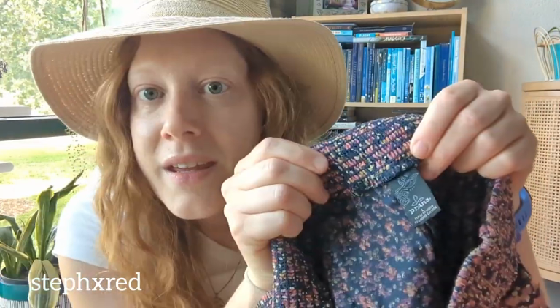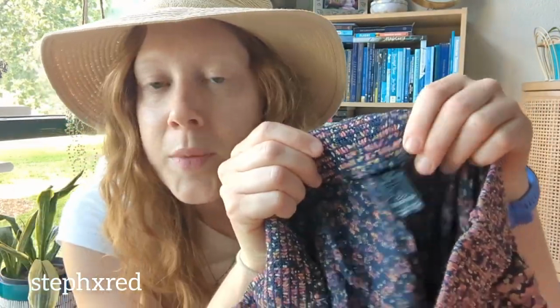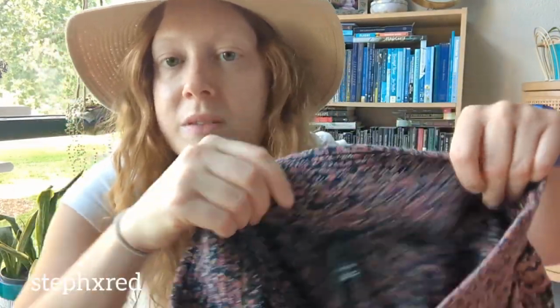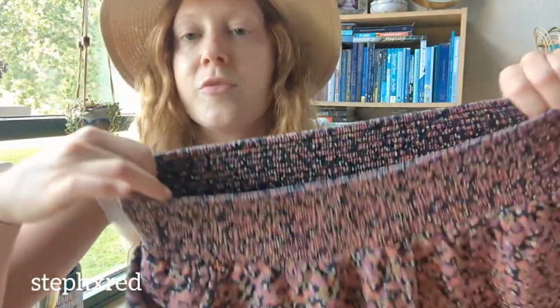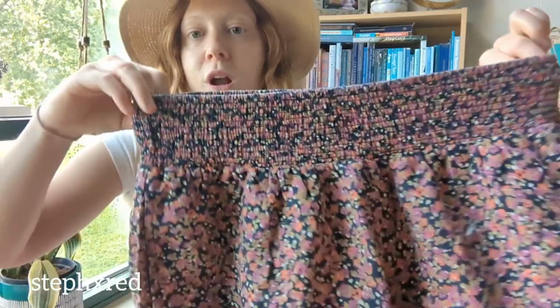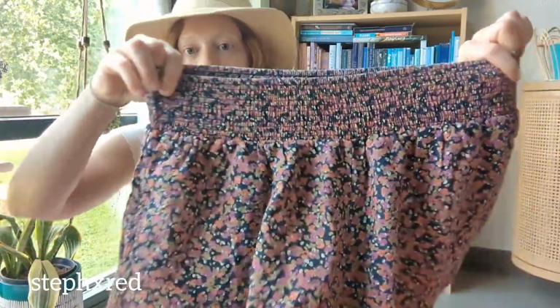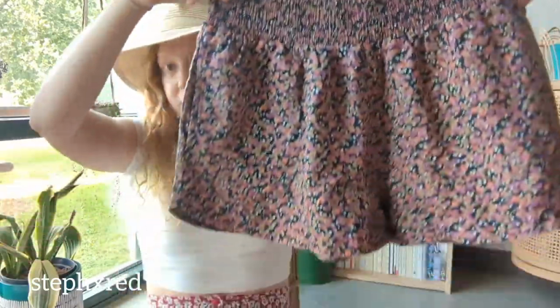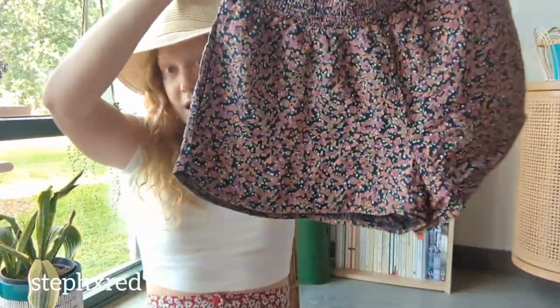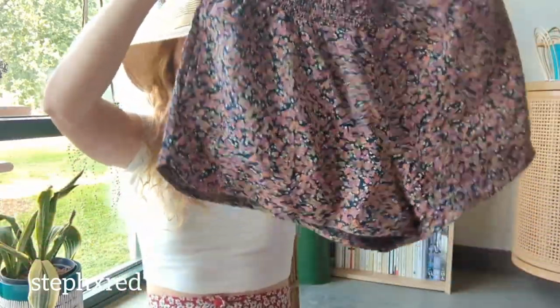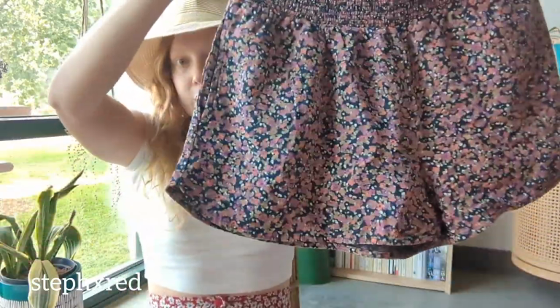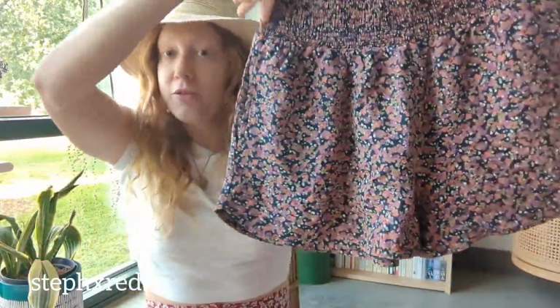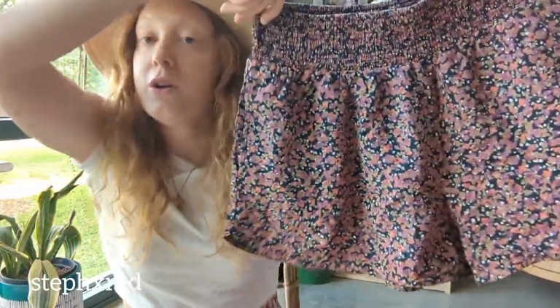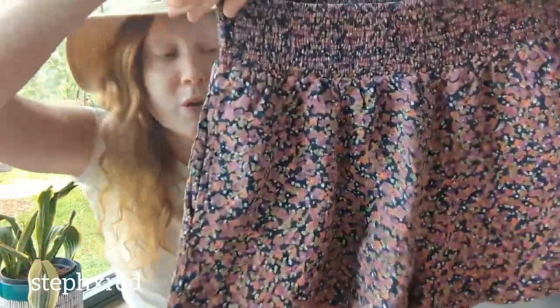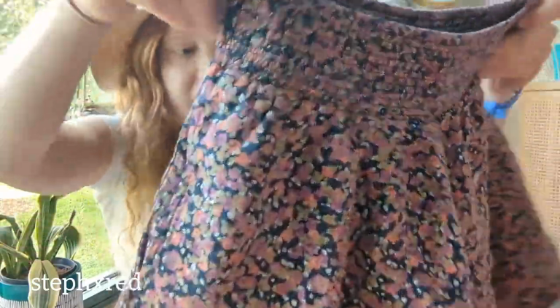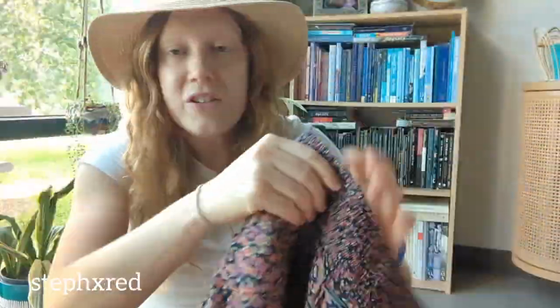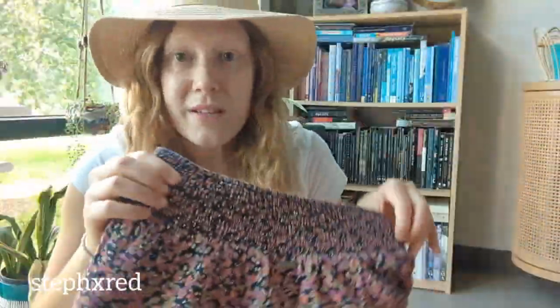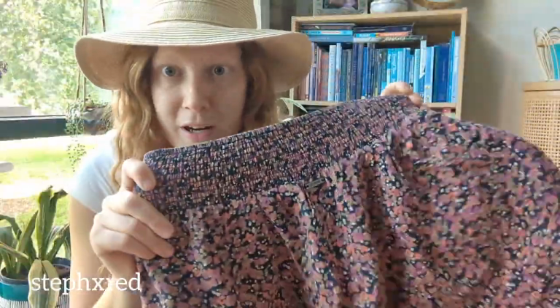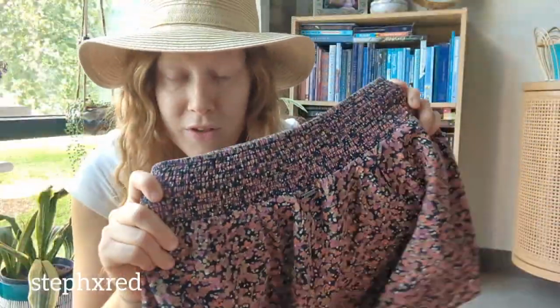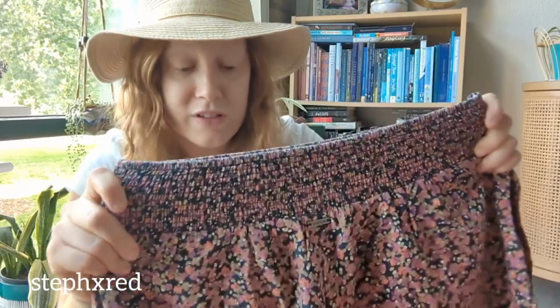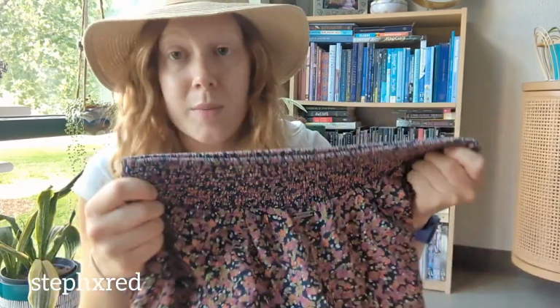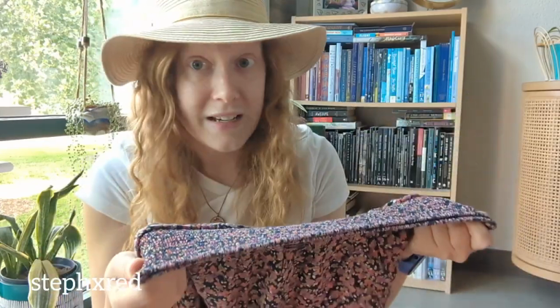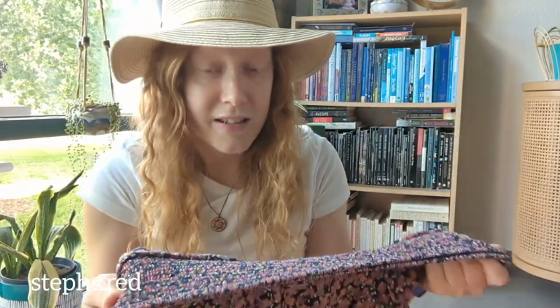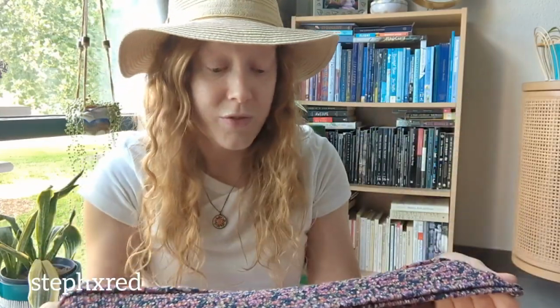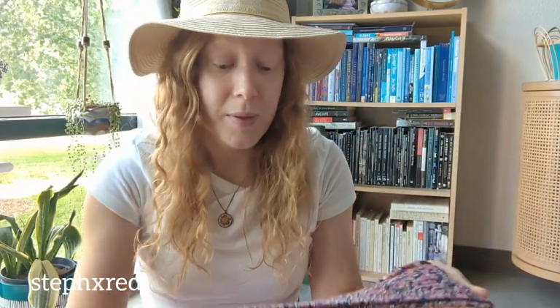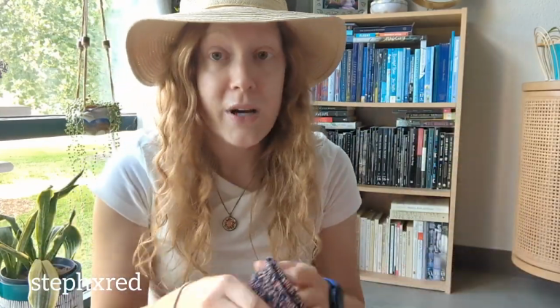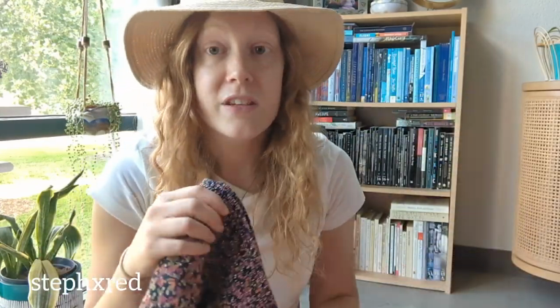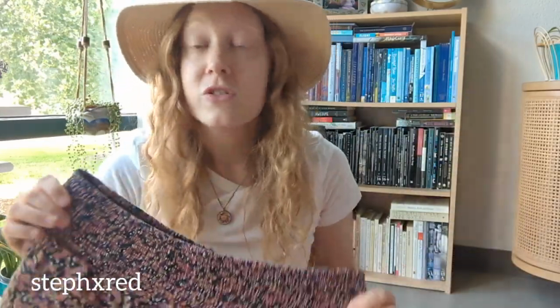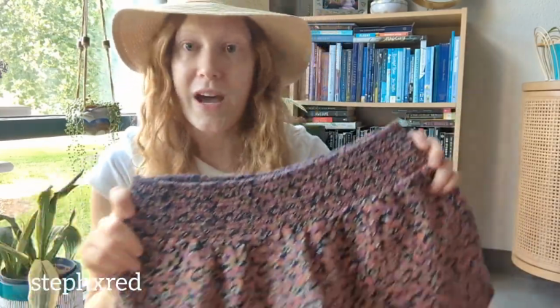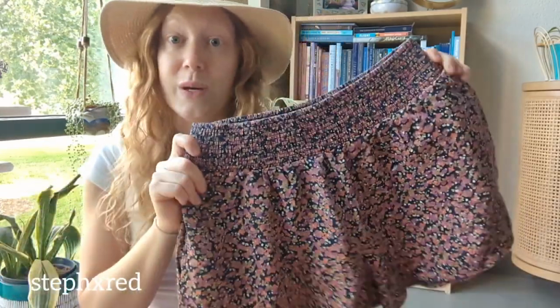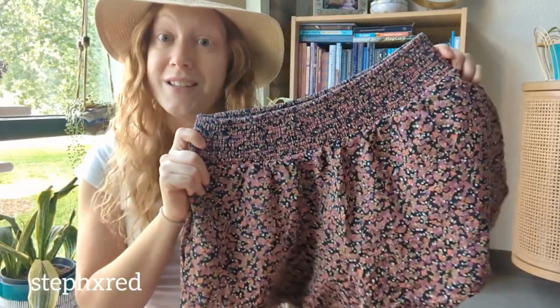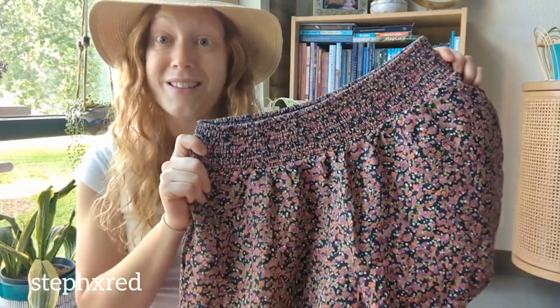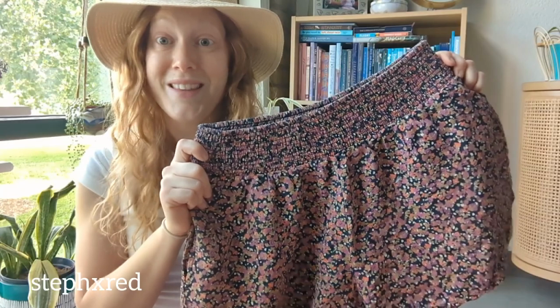Next up is a pair of Prana smocked flowy floral shorts. I just sold a pair of shorts almost identical to these from Madewell and they sold super fast, so I was really excited to find these.